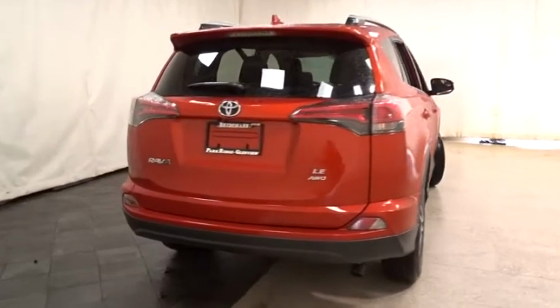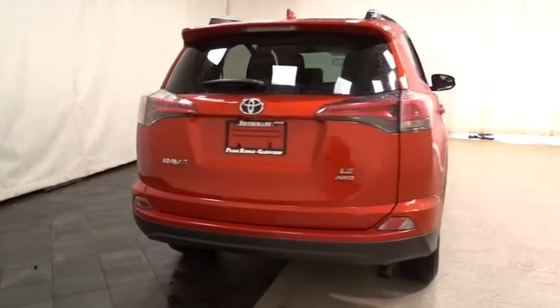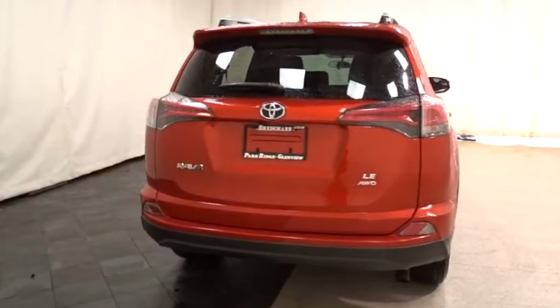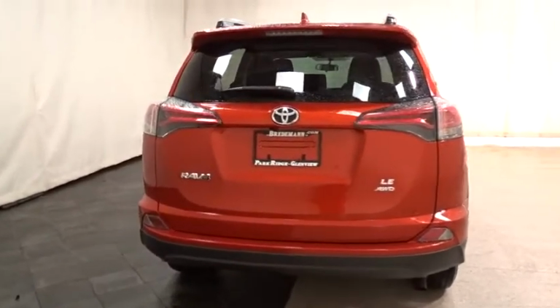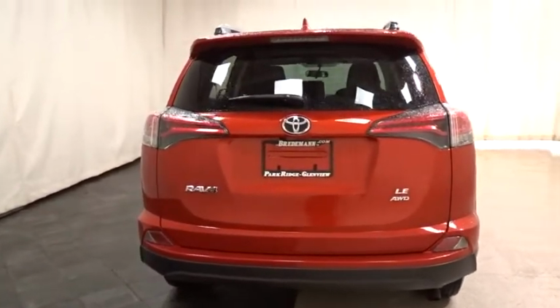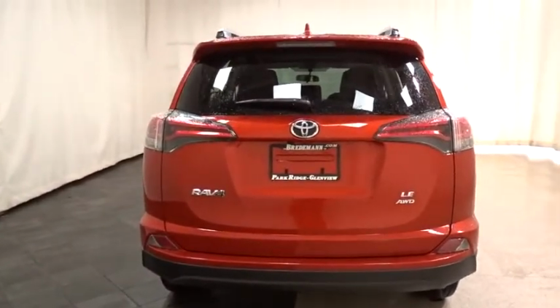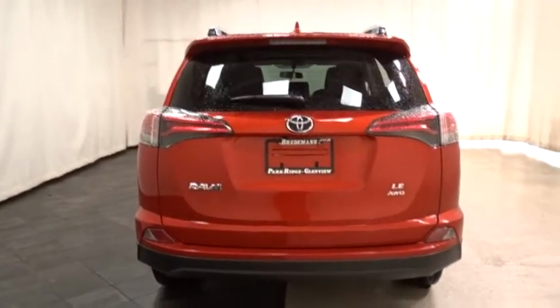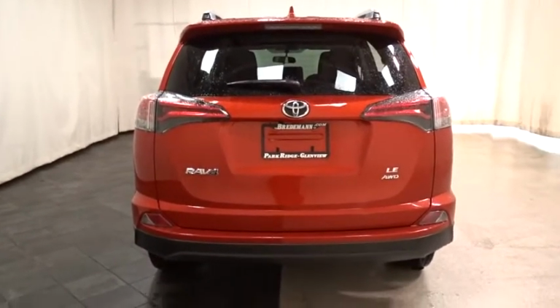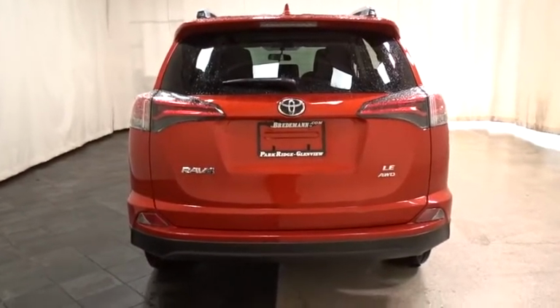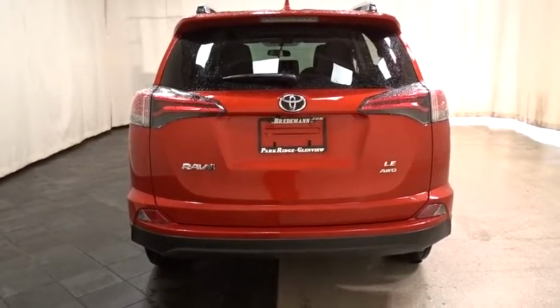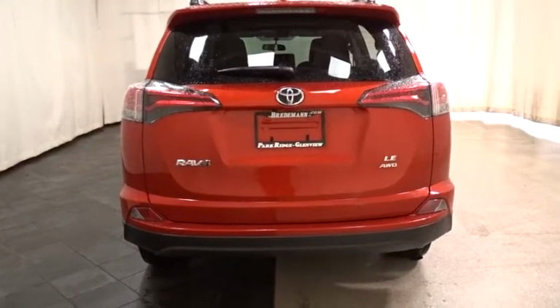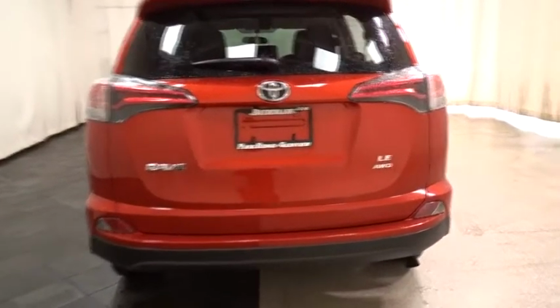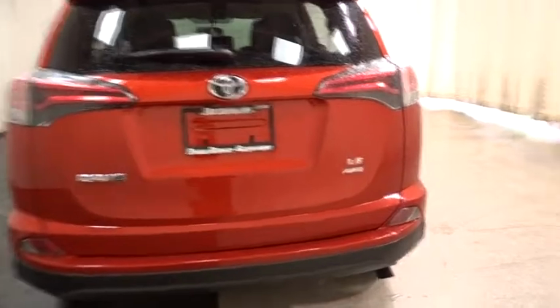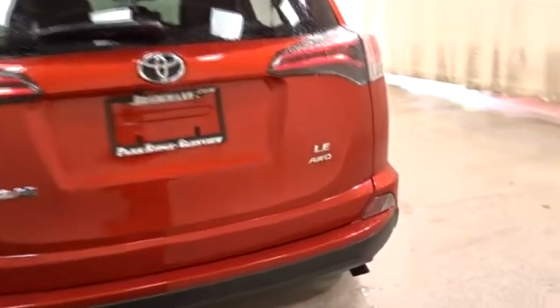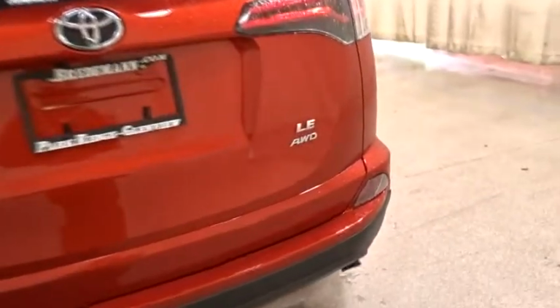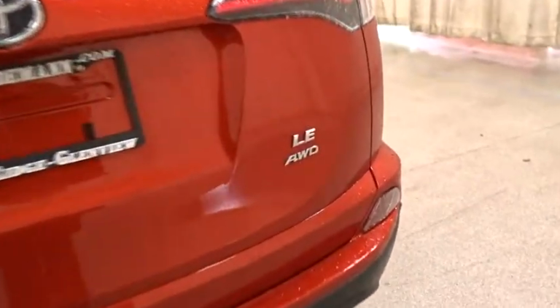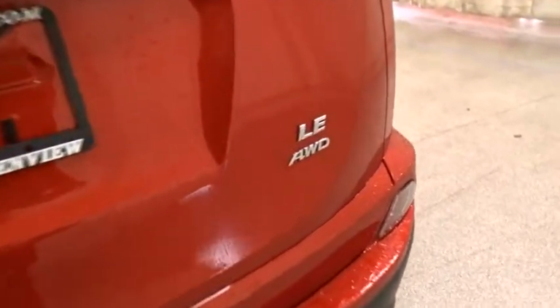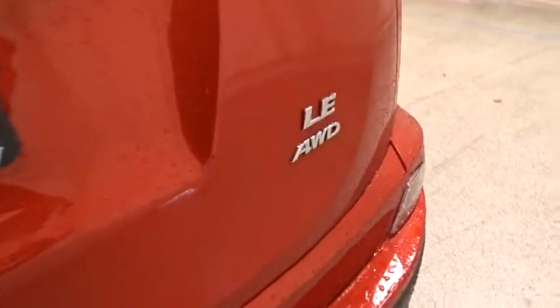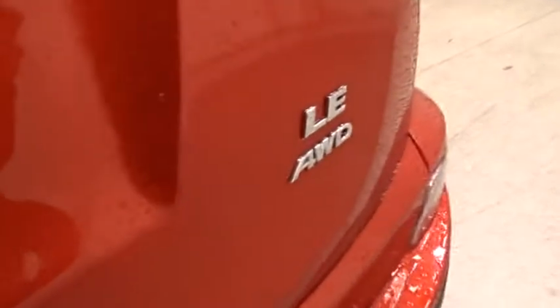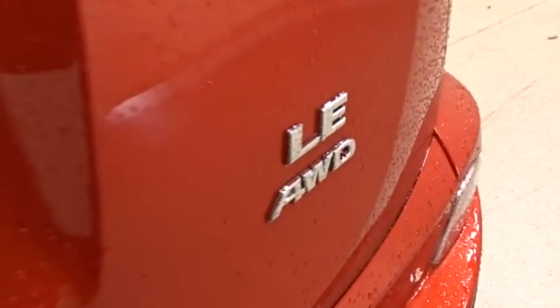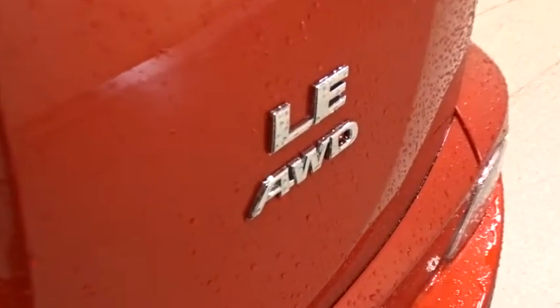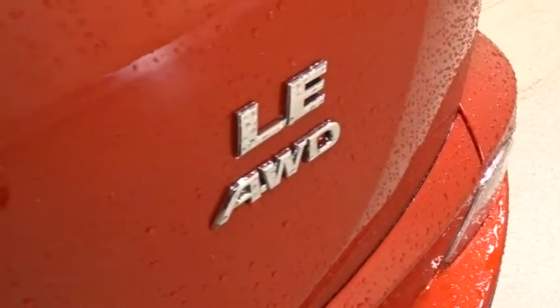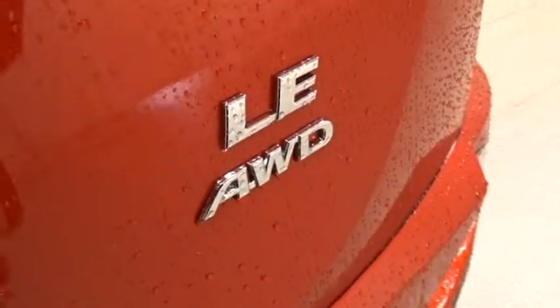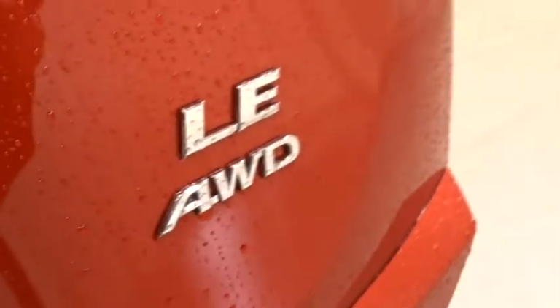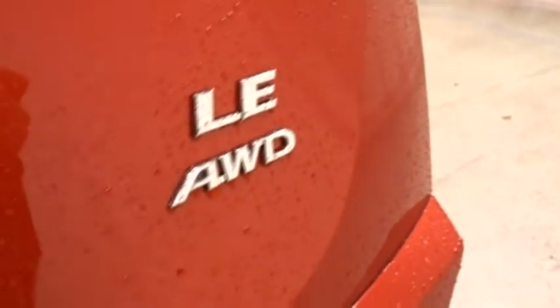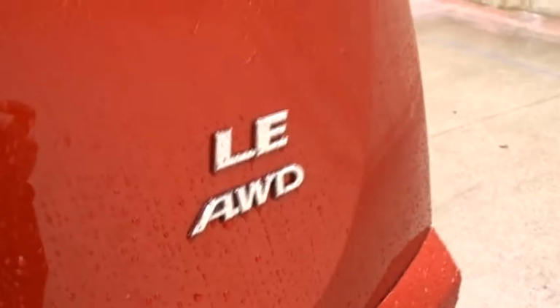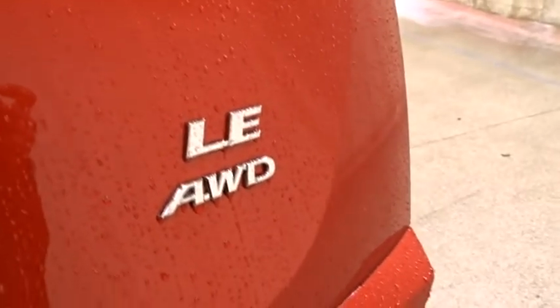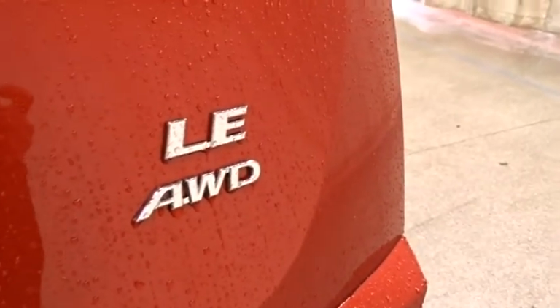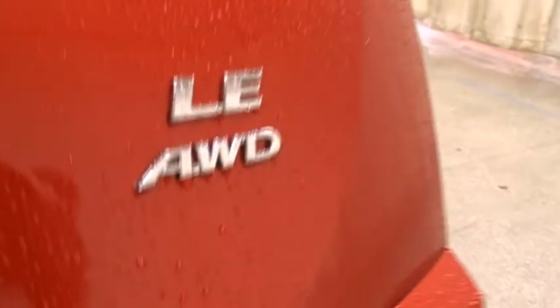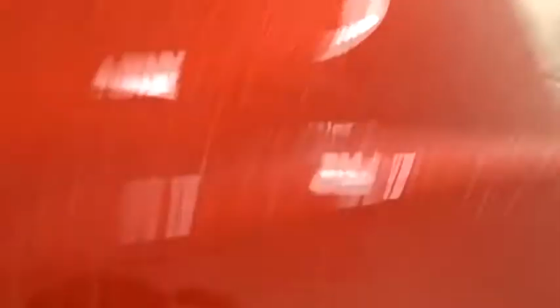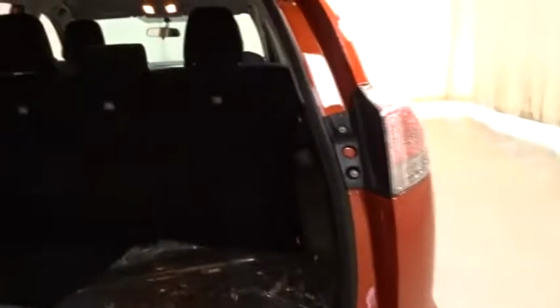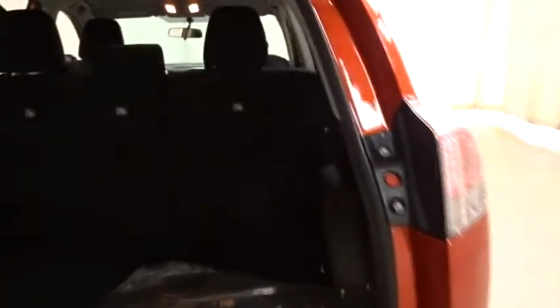AM-FM stereo radio, child safety locks, passenger airbag, MP3 player, bucket seat, trip computer. Take this vehicle for a spin and see why so many shoppers are now proud owners.